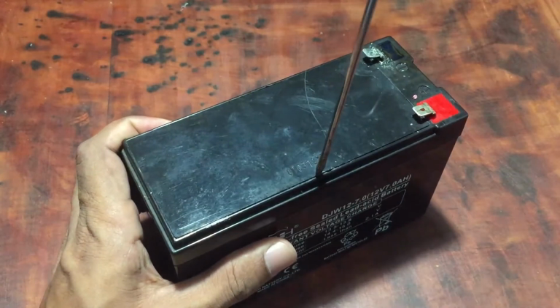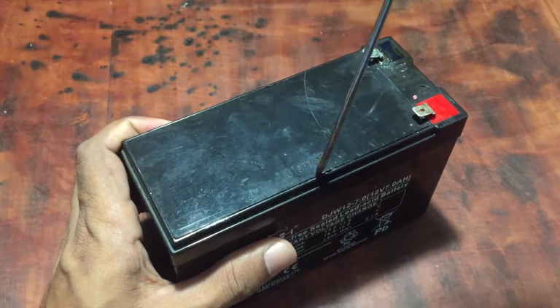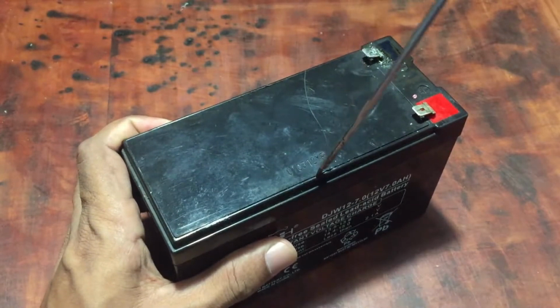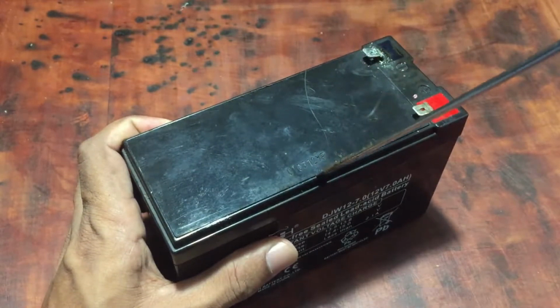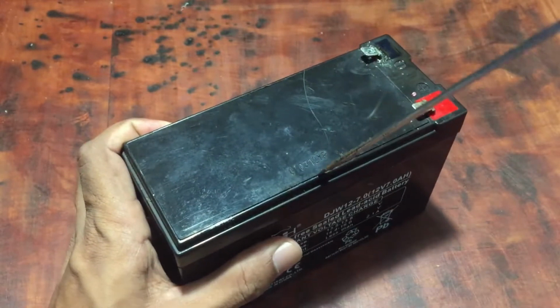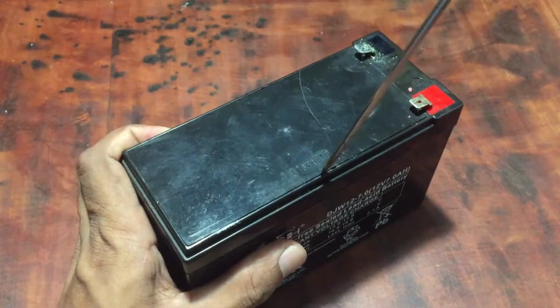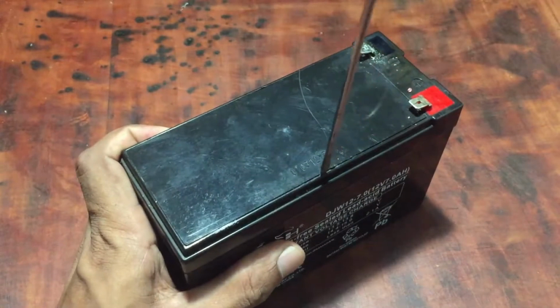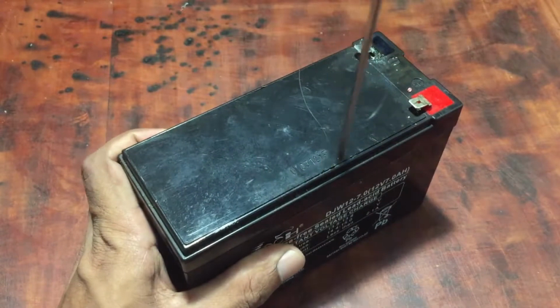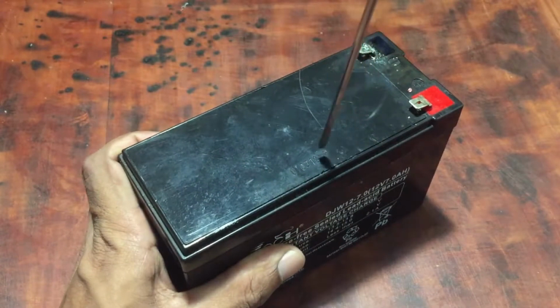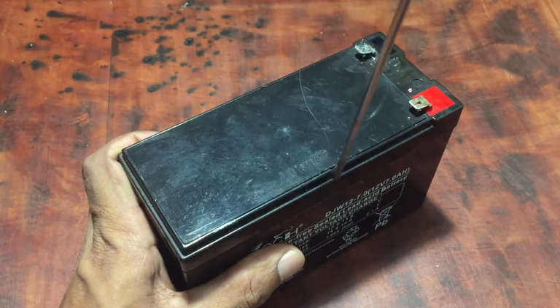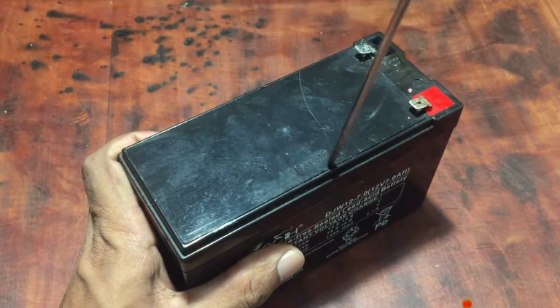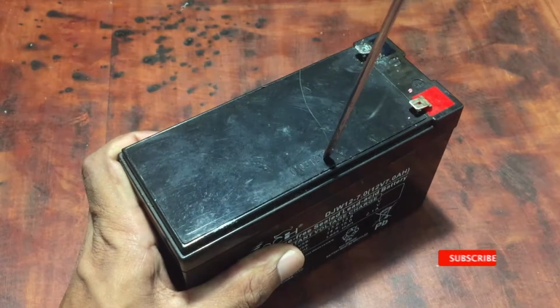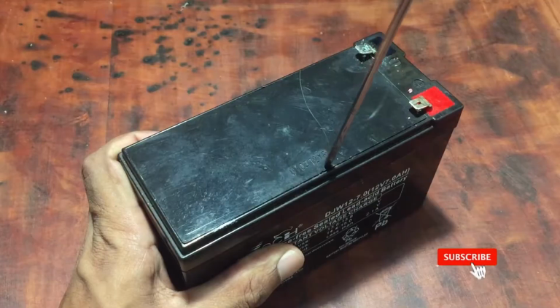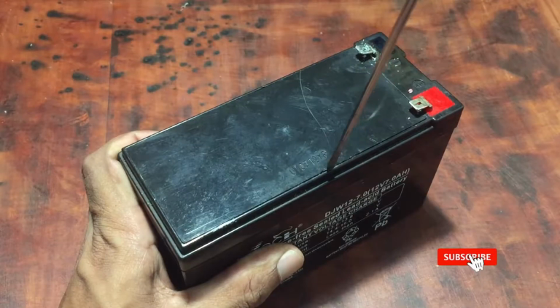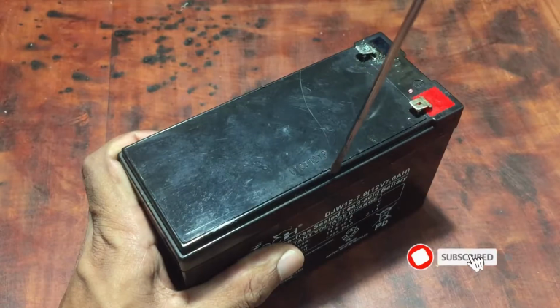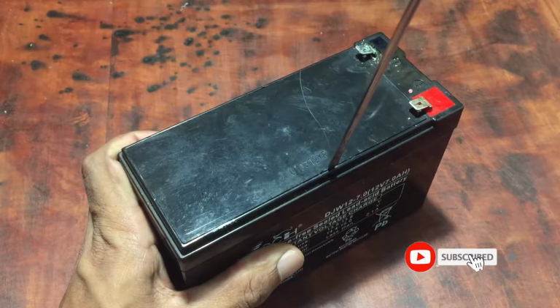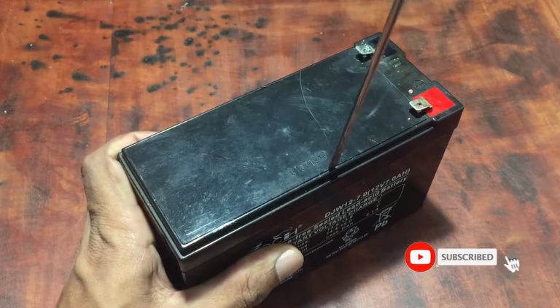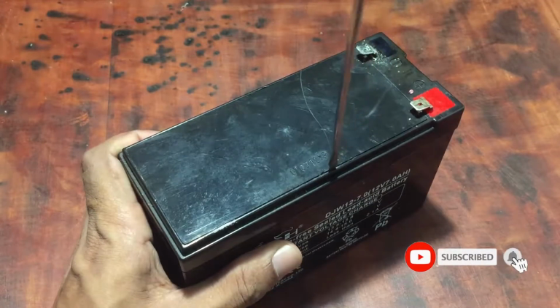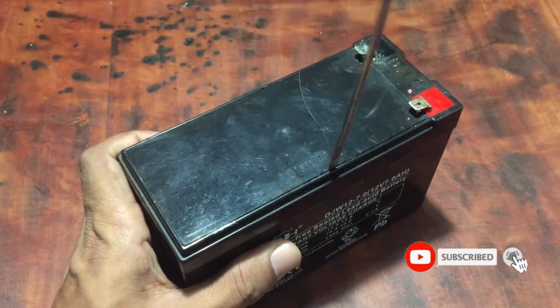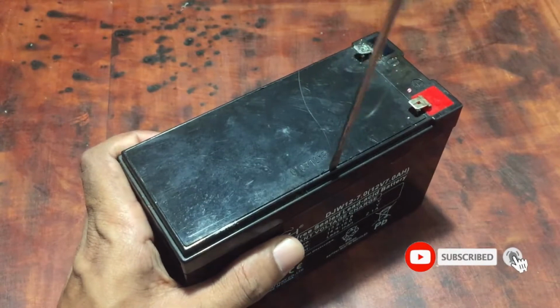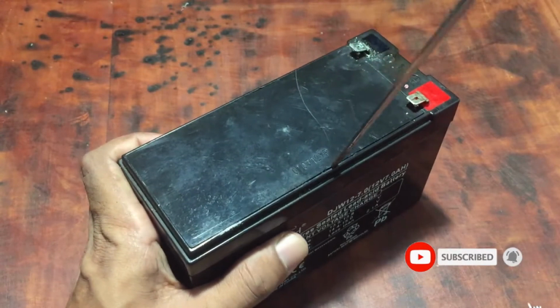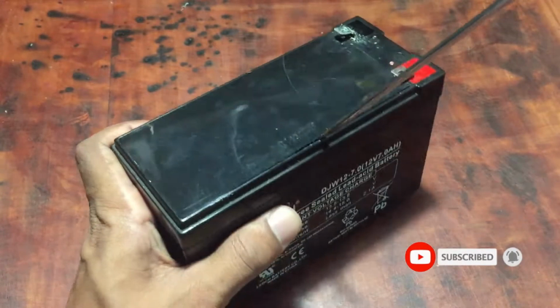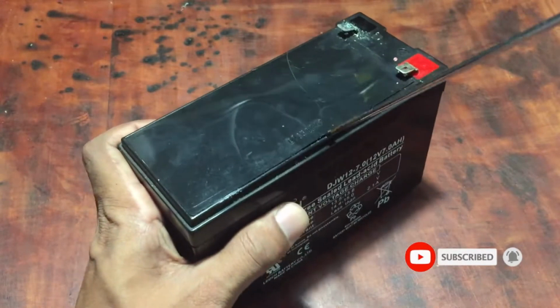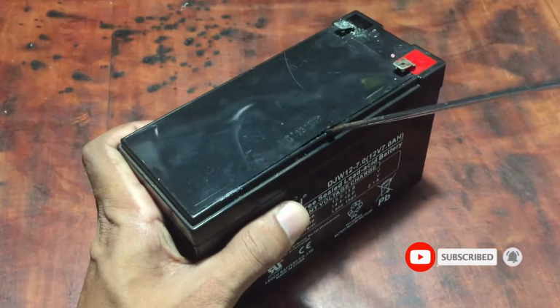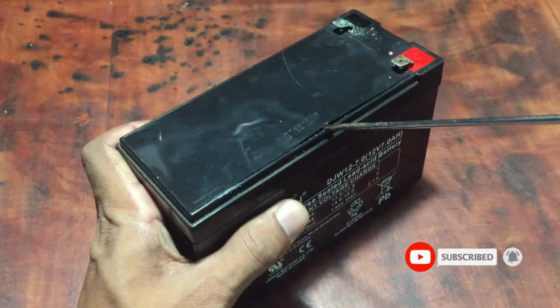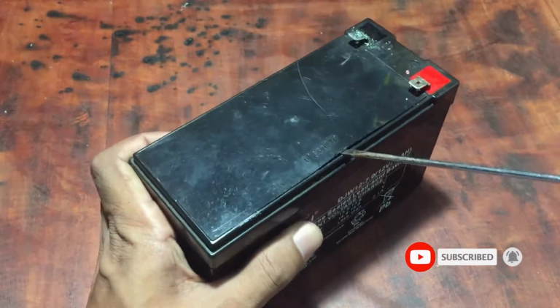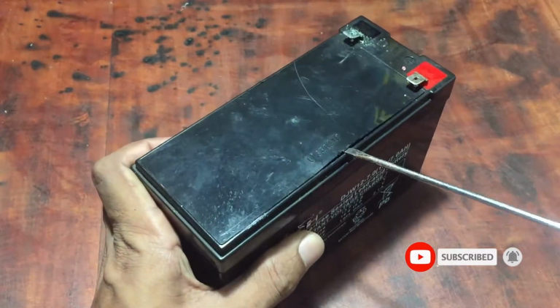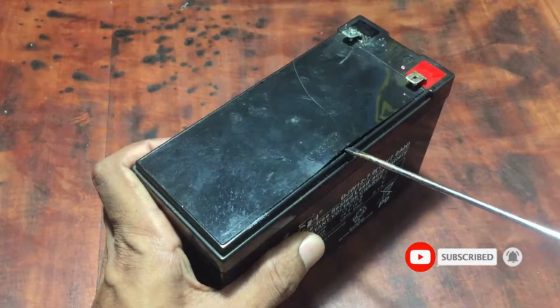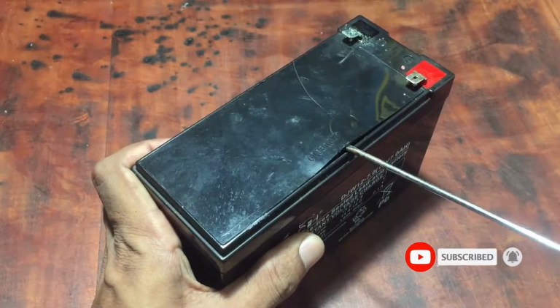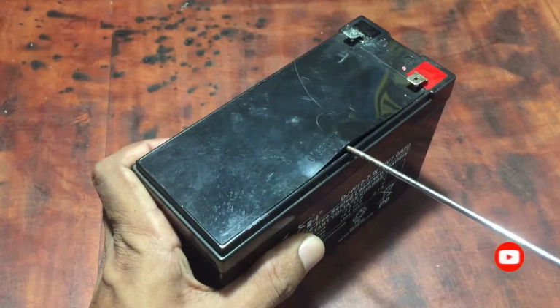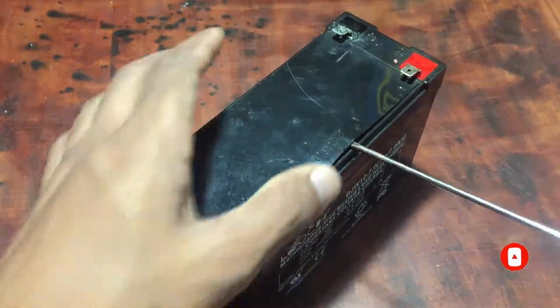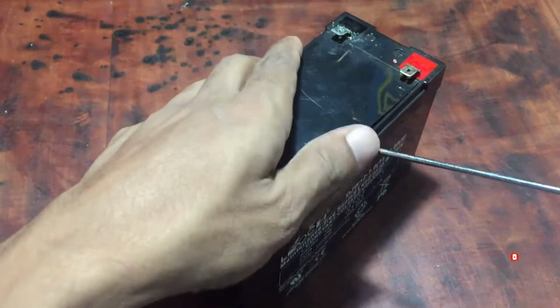This is a battery used for a UPS and it is a 12 volt battery. First I removed the cover of the battery. It is not difficult to remove the cover.